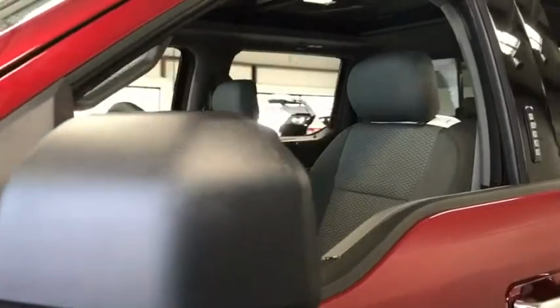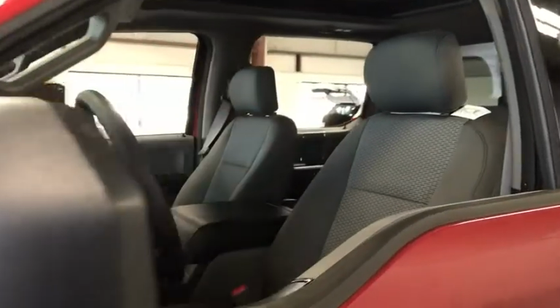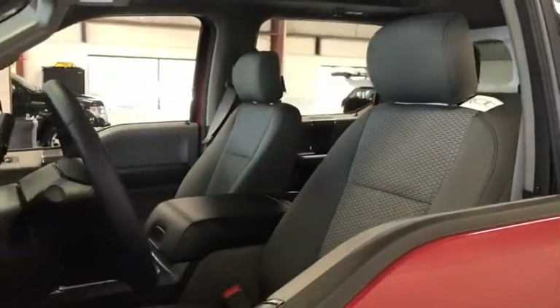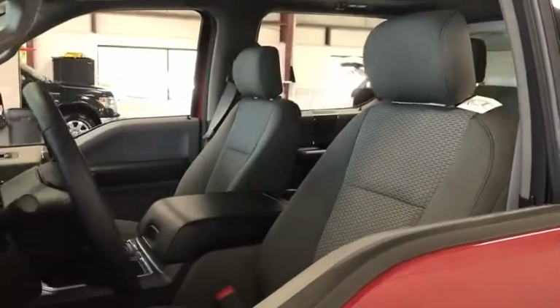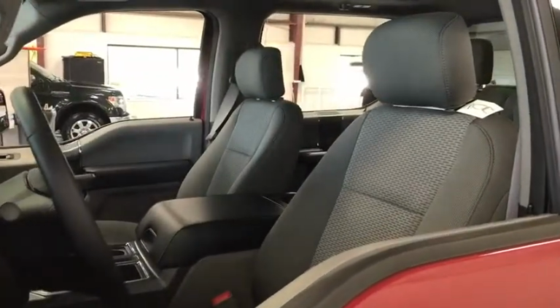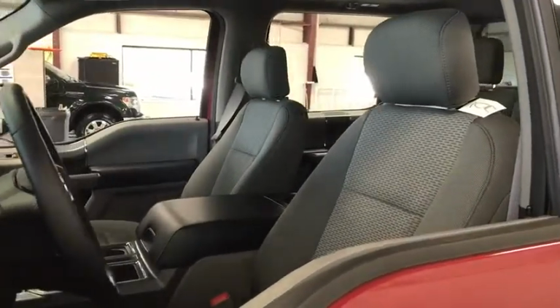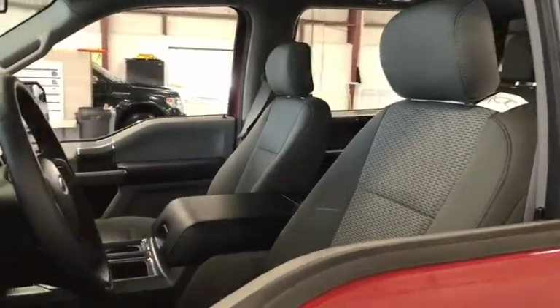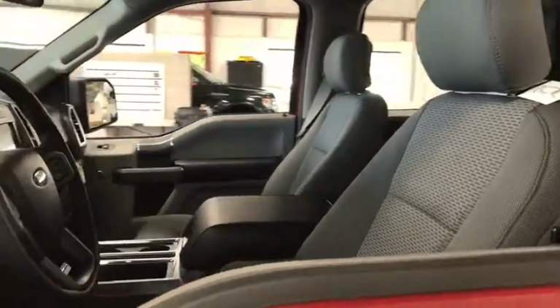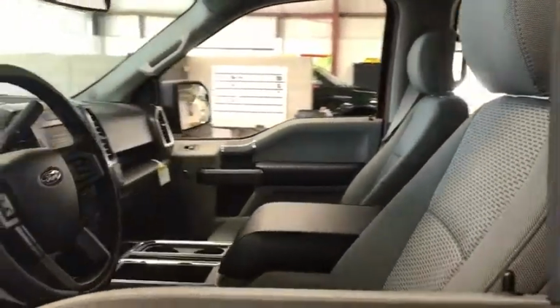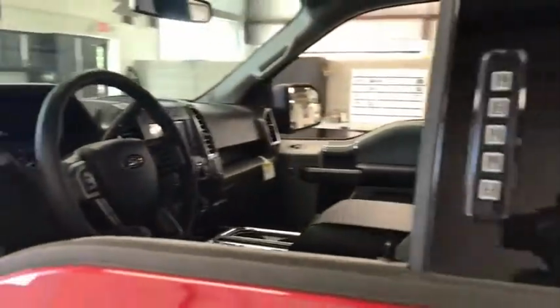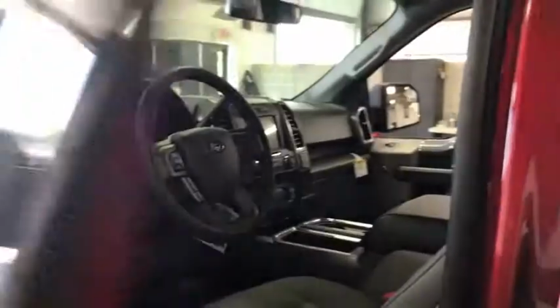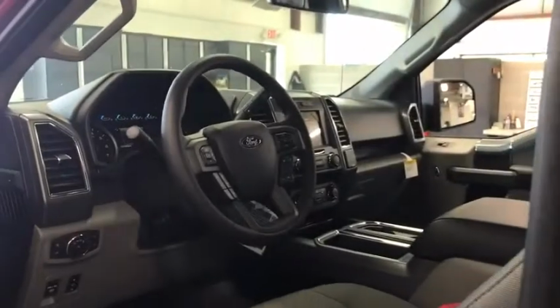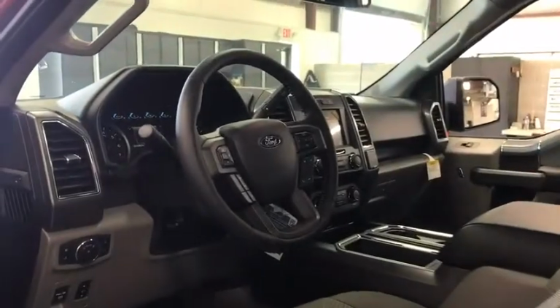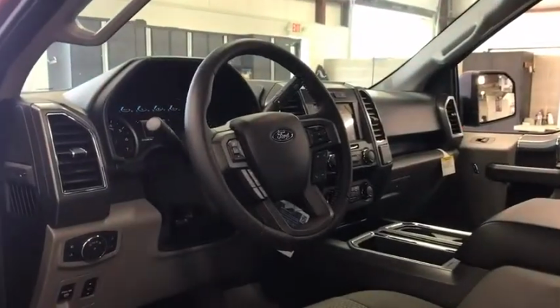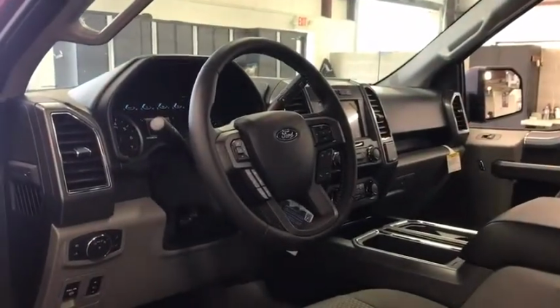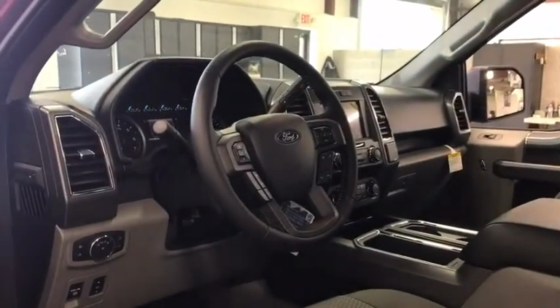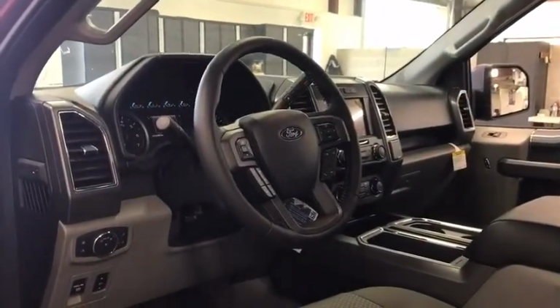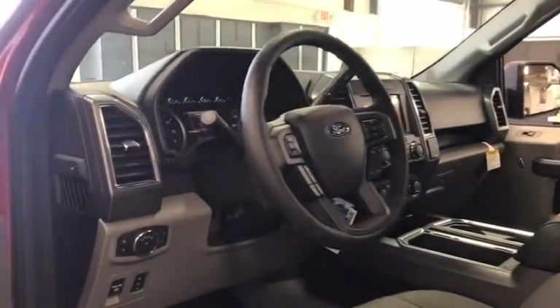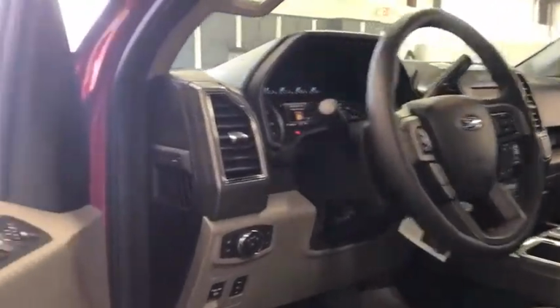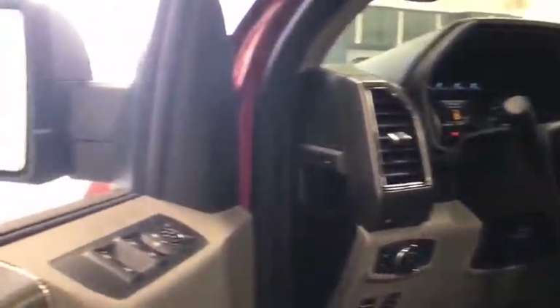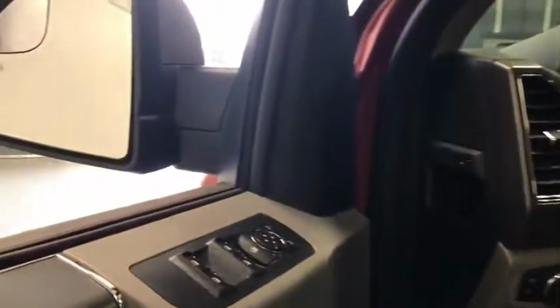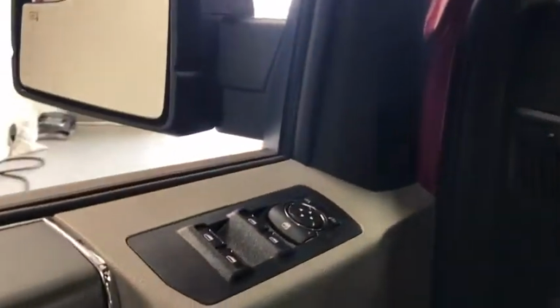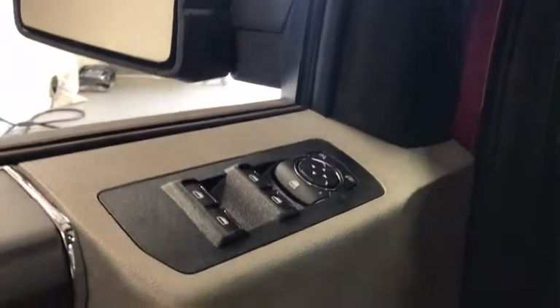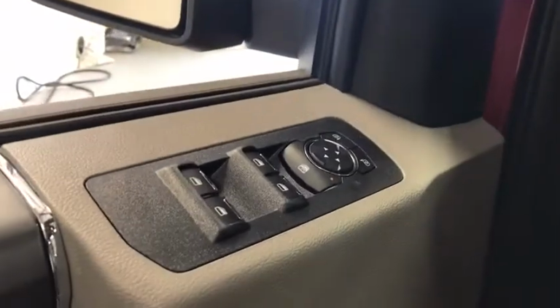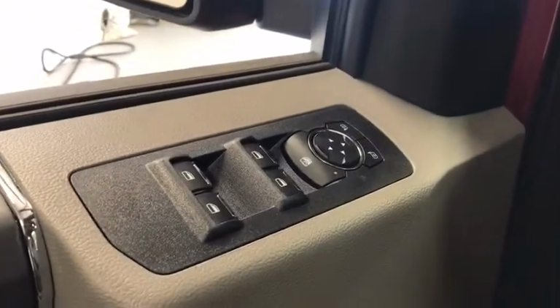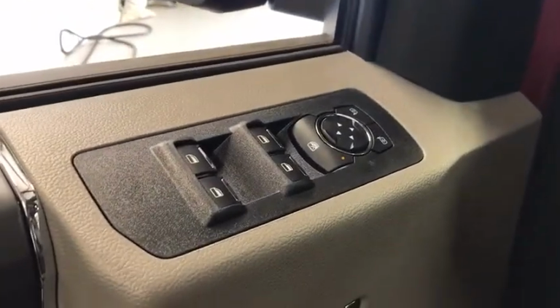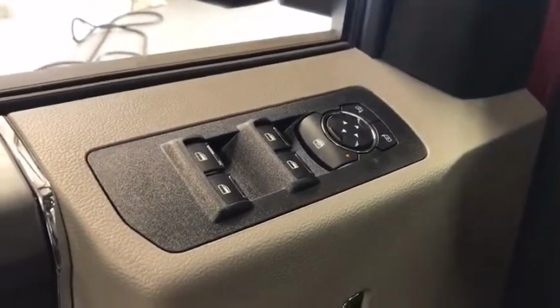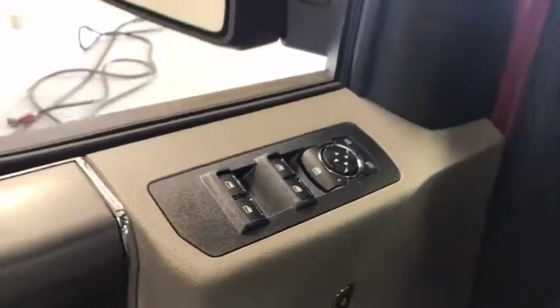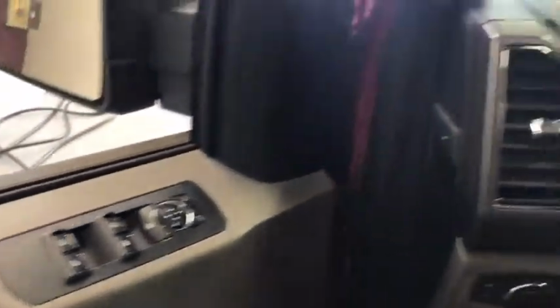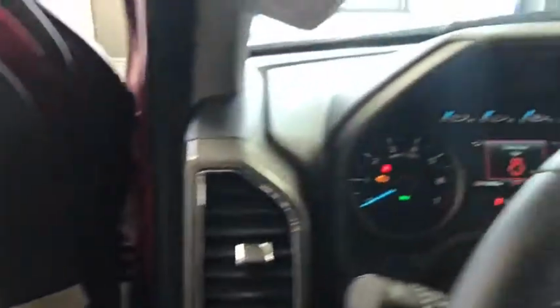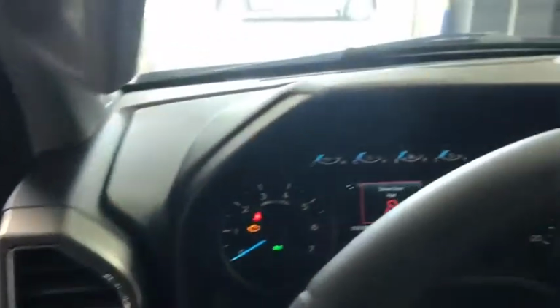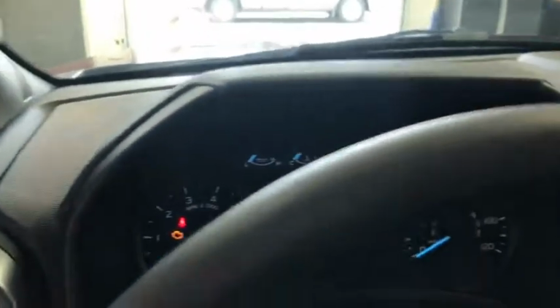Power windows, daytime running lights, speed proportional power steering, tachometer, head-up display, power mirrors, privacy glass, tire pressure monitoring system. Is love at first sight really possible? Let us know when you stop in.